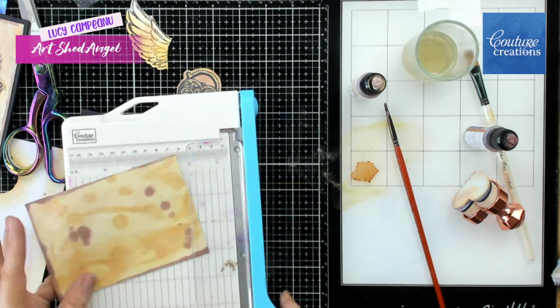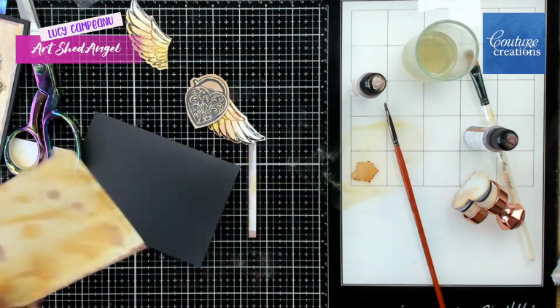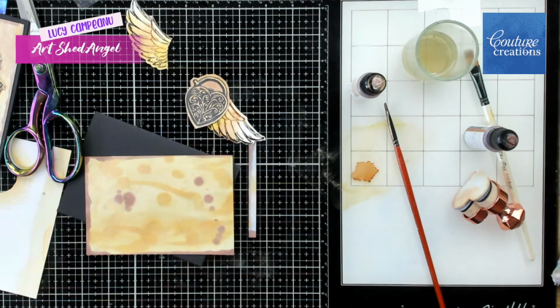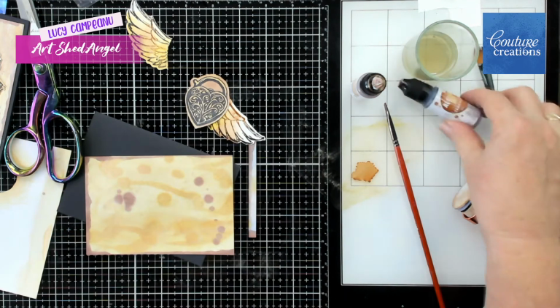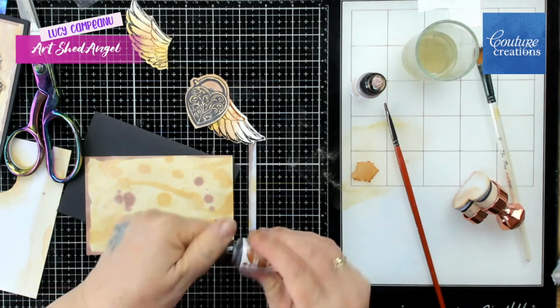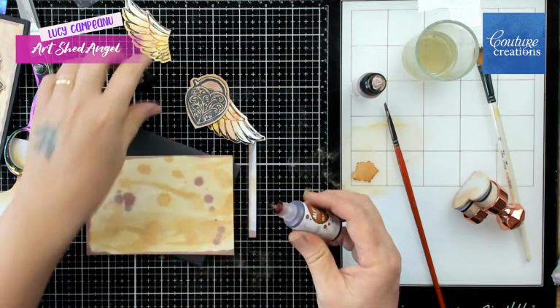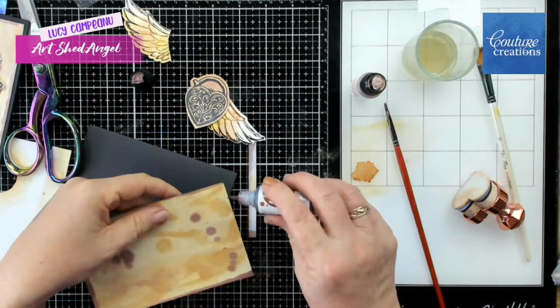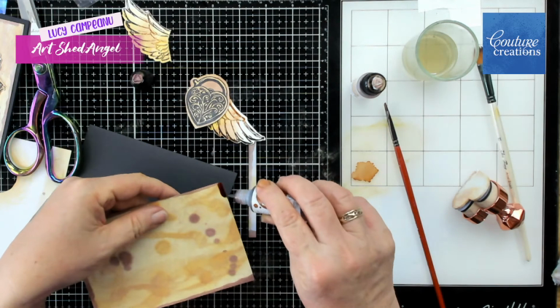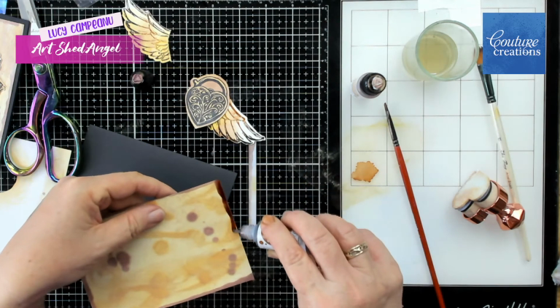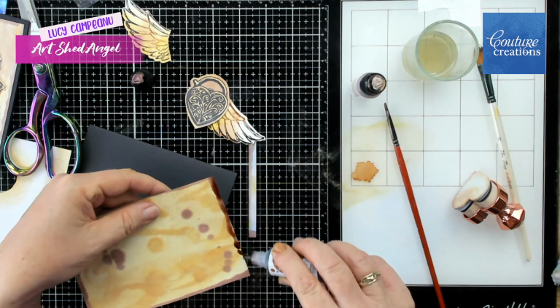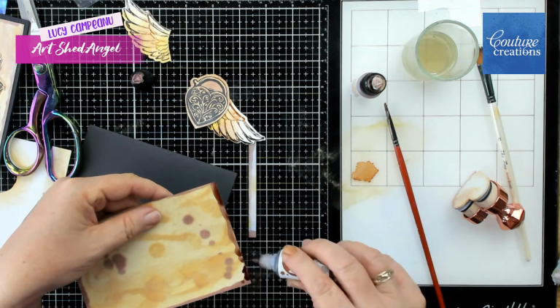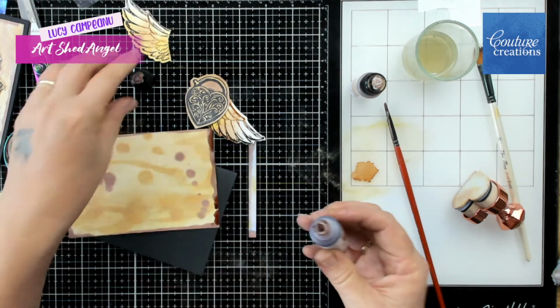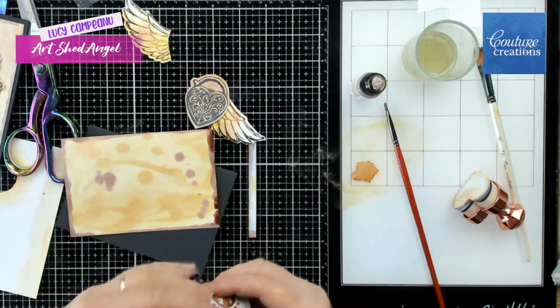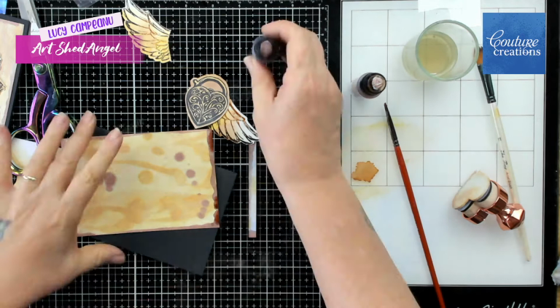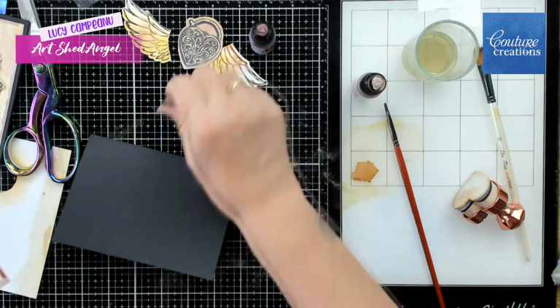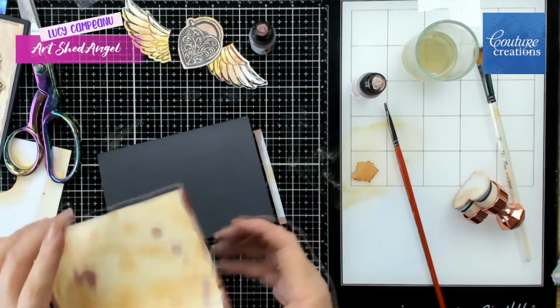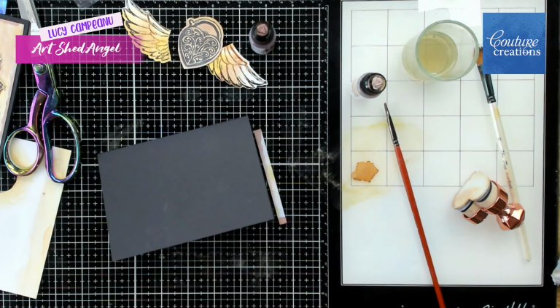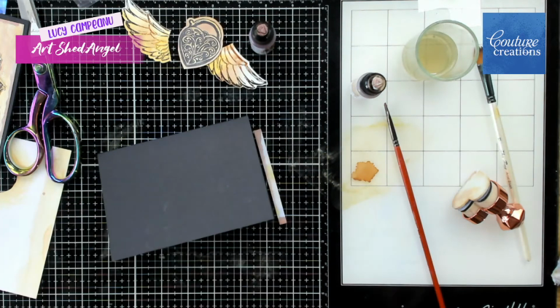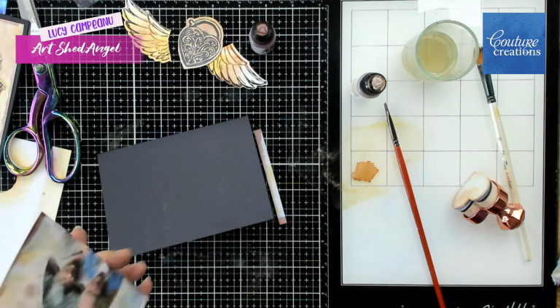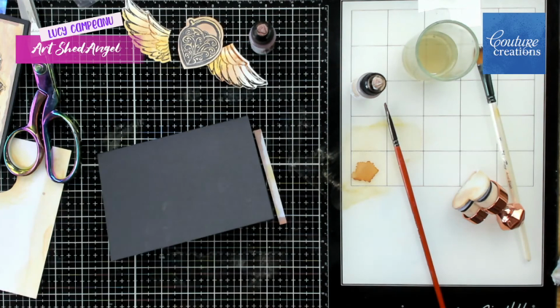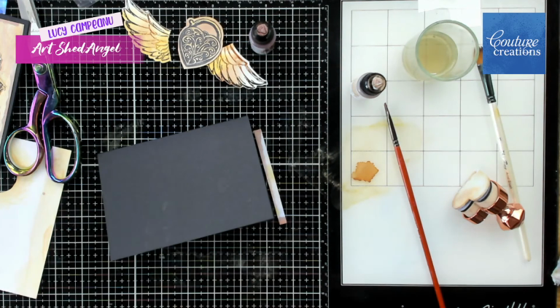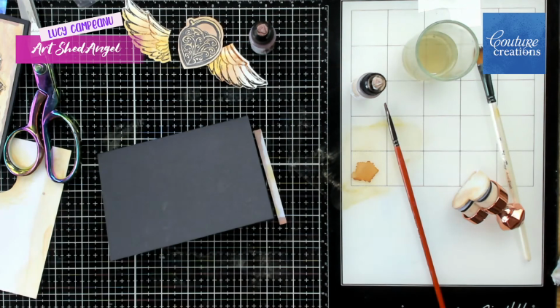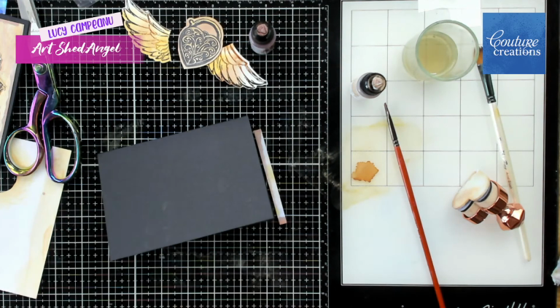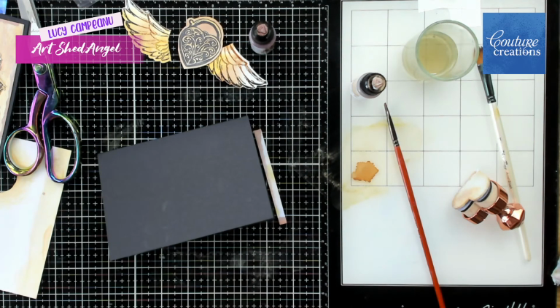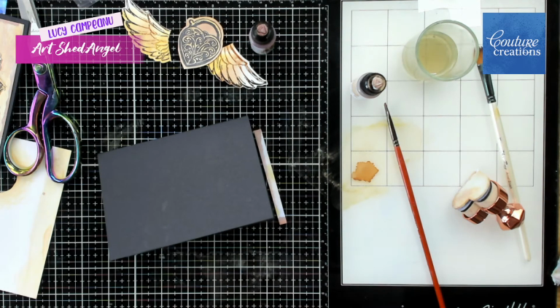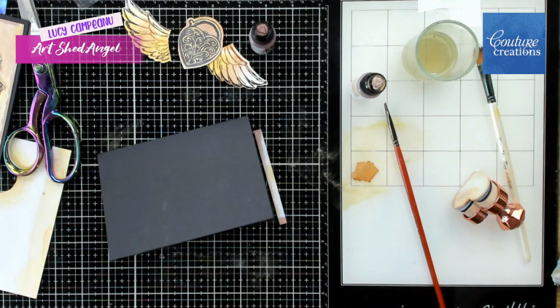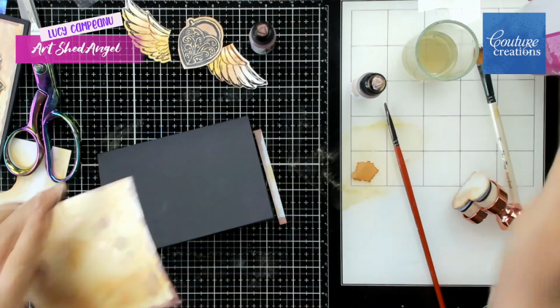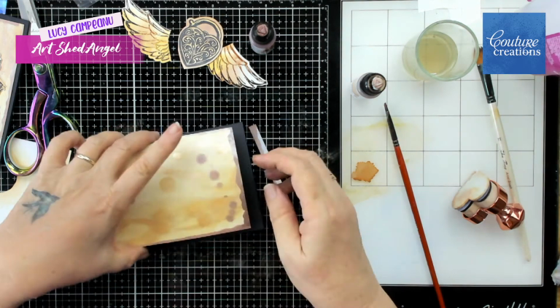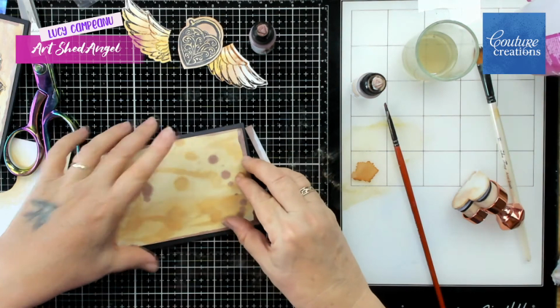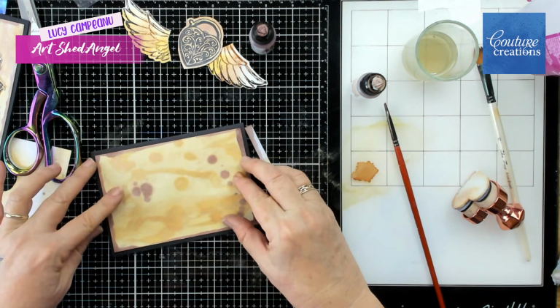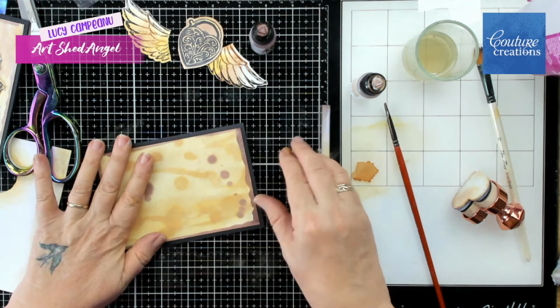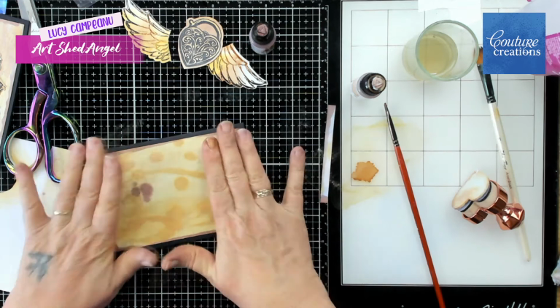I've actually cut my card too short, so you can see here that we make mistakes while we're making cards, but it's really fun because we can so easily fix them.